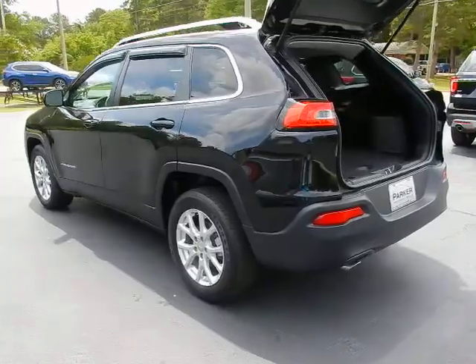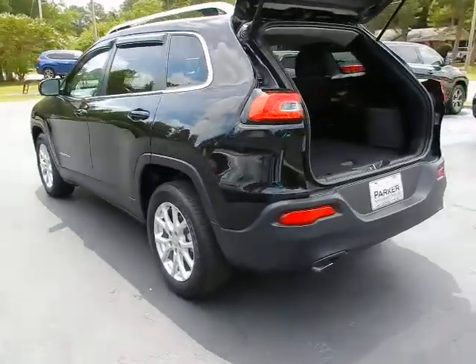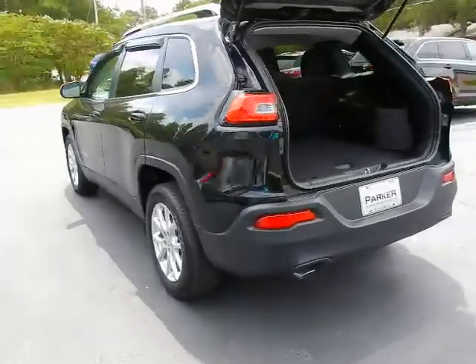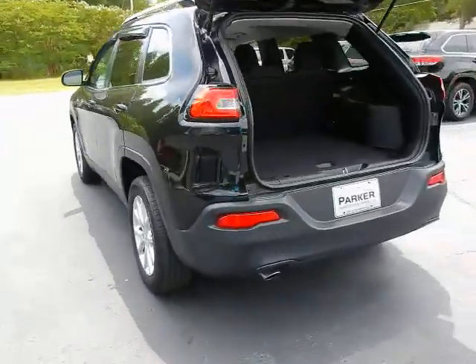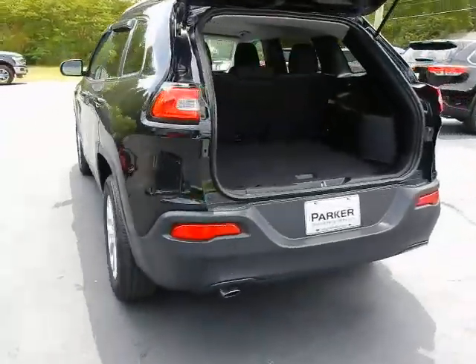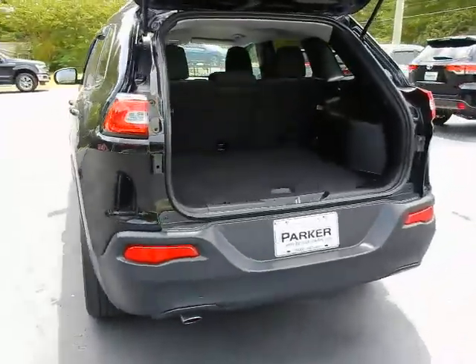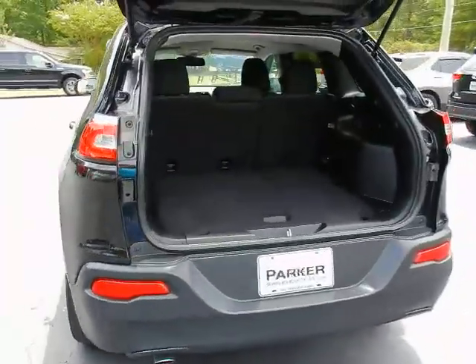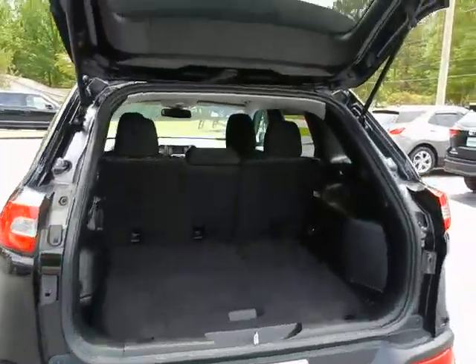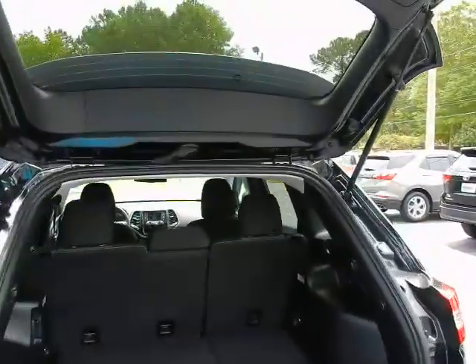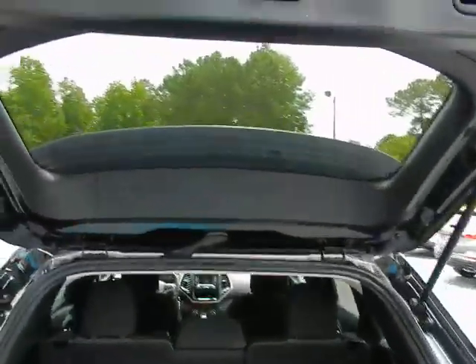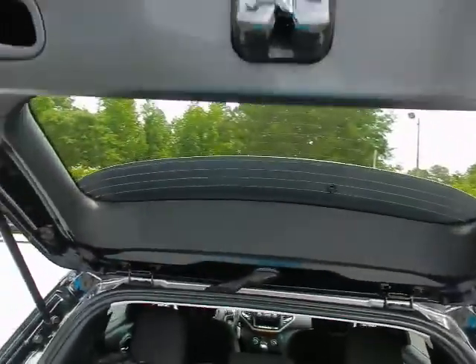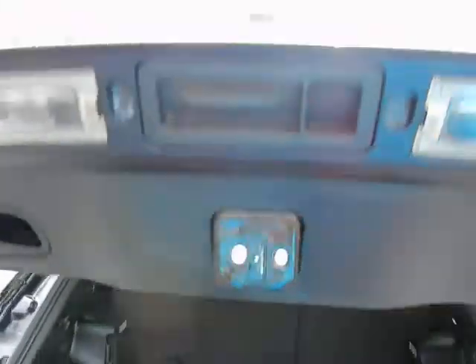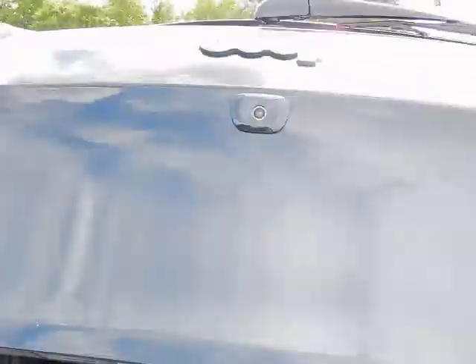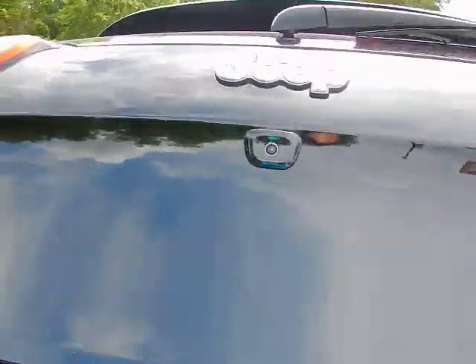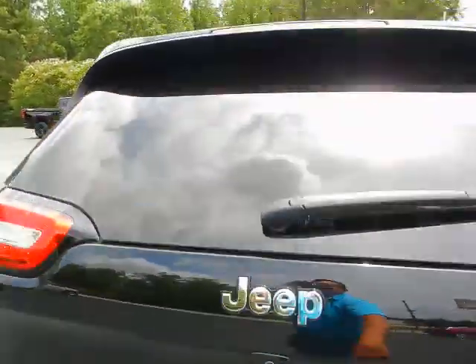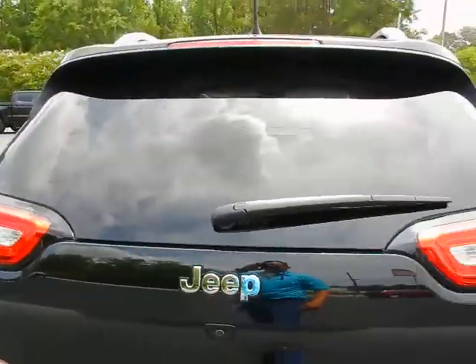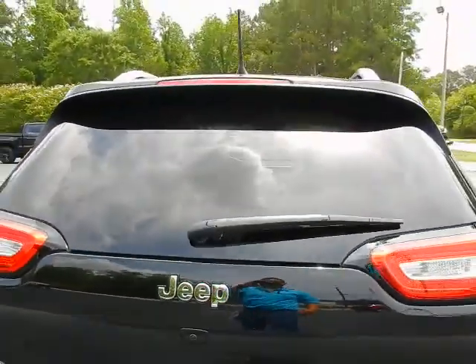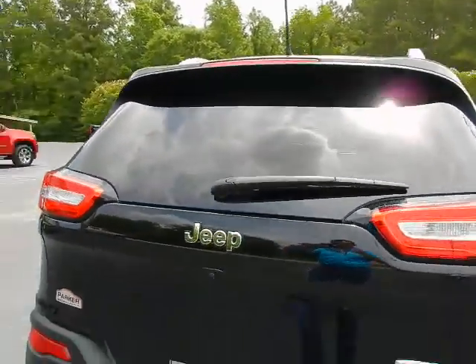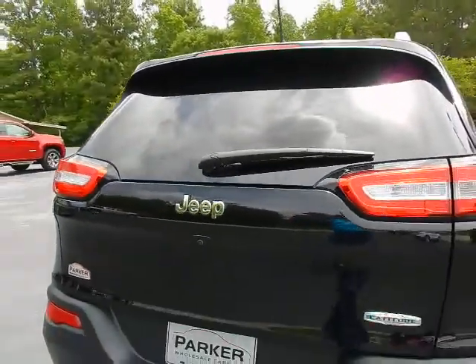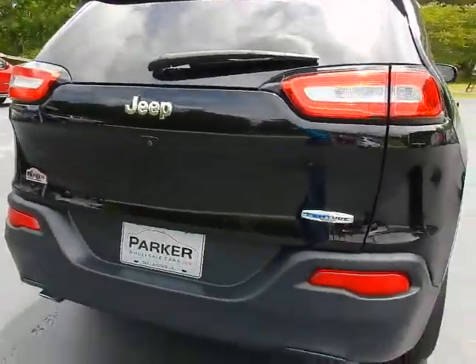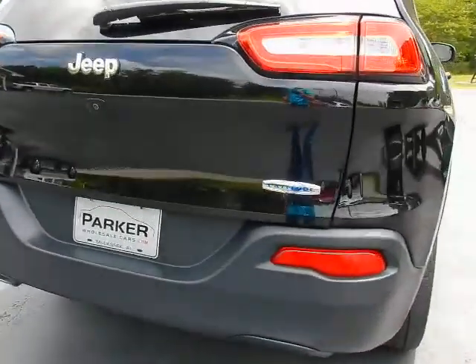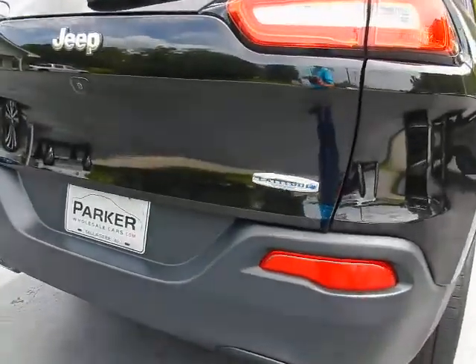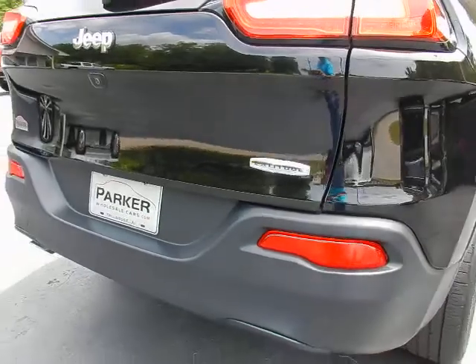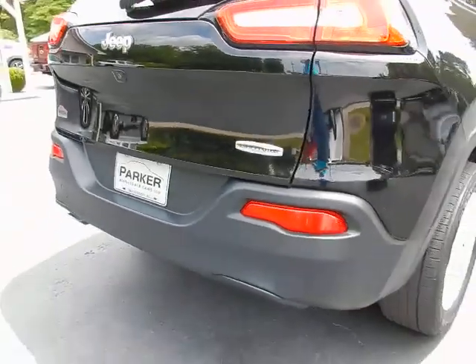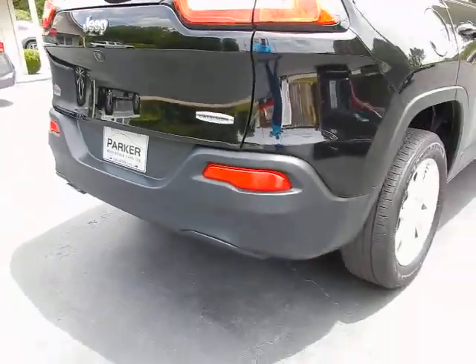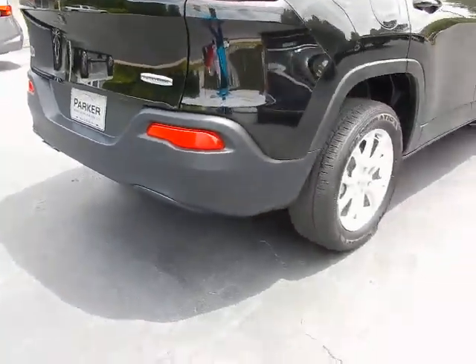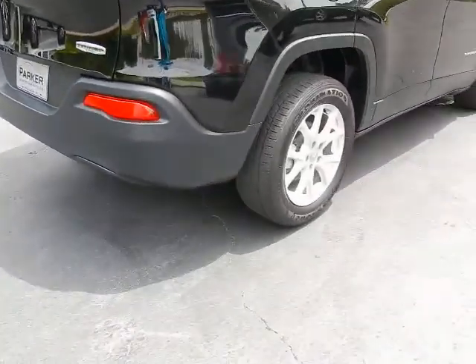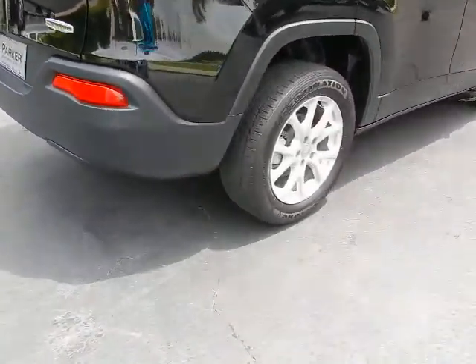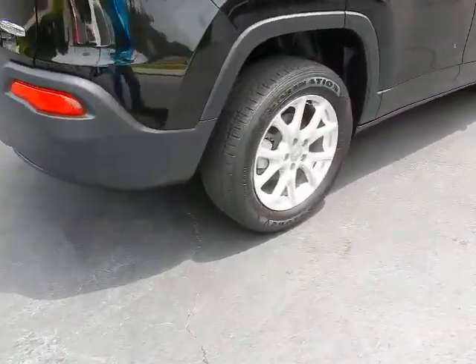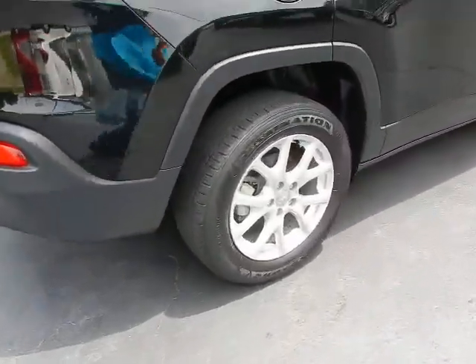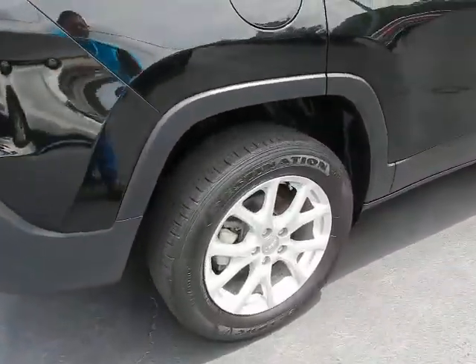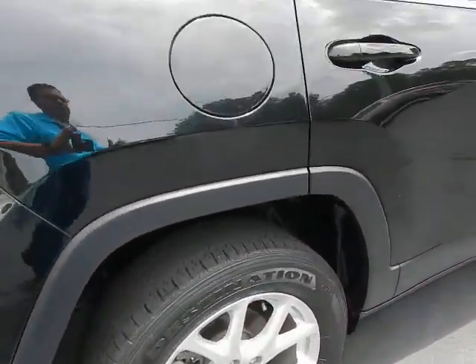Around back you've got plenty of cargo room. Backup camera, rear wiper, rear spoiler. Latitude badging on the tailgate. 17-inch alloy wheels with Firestone tires.